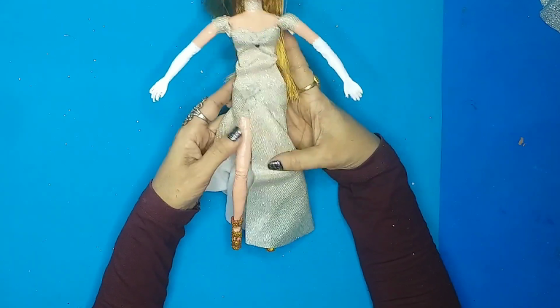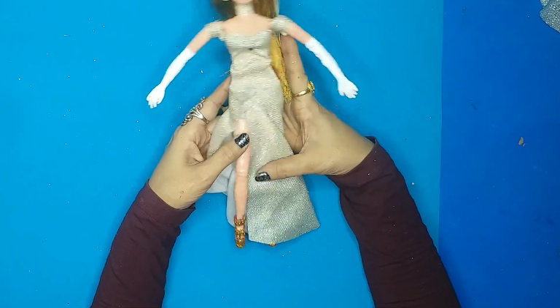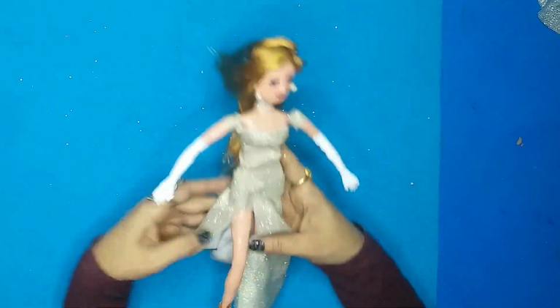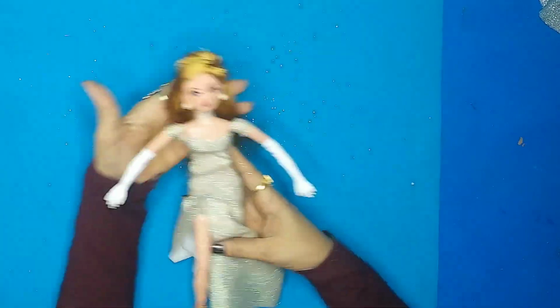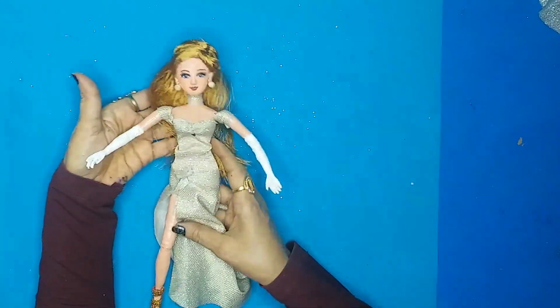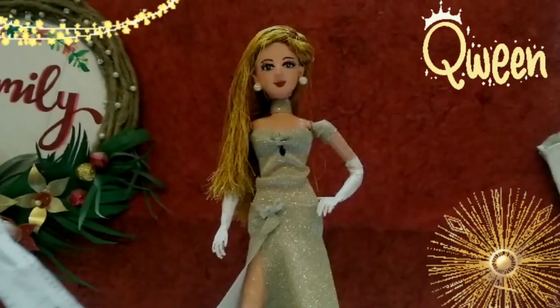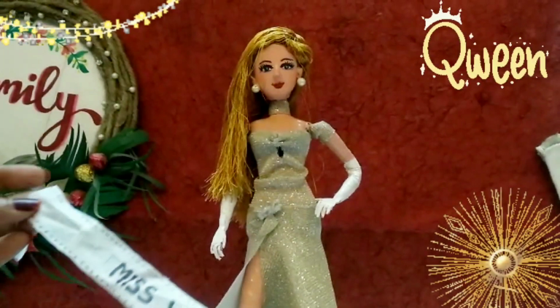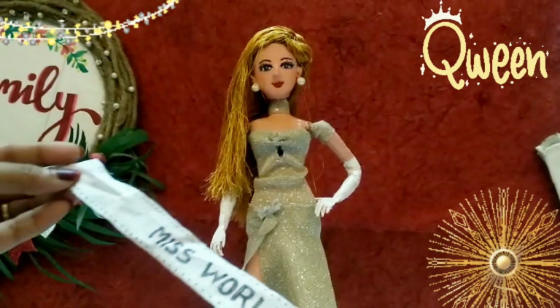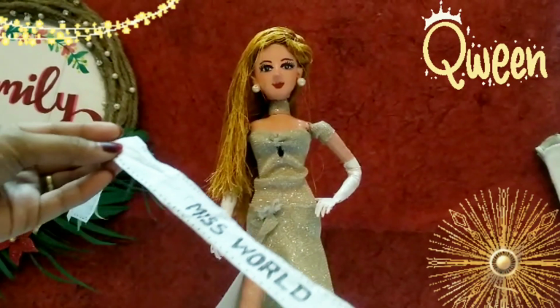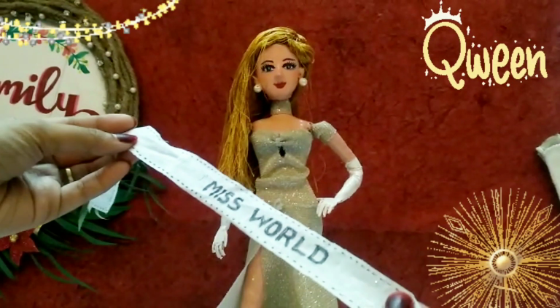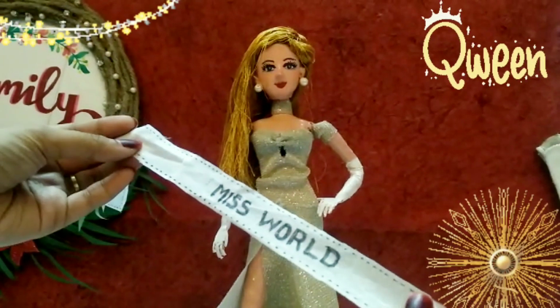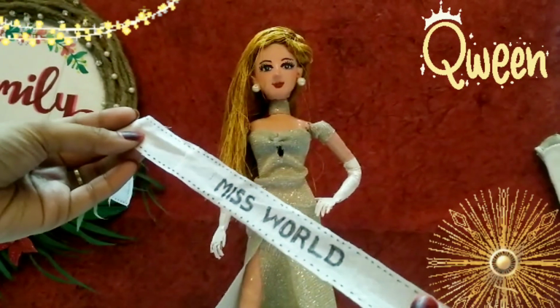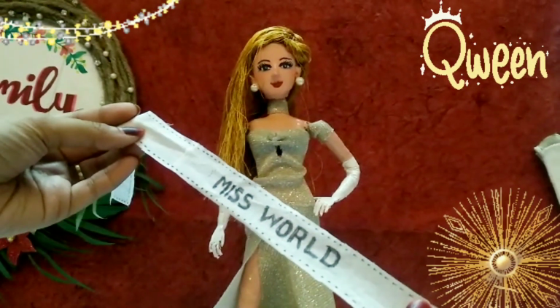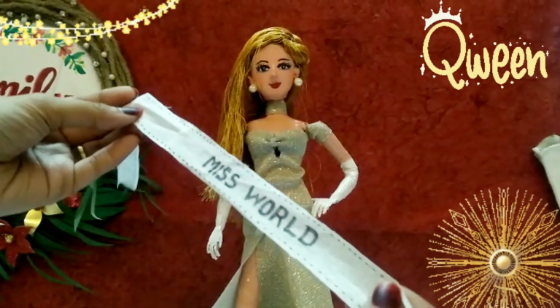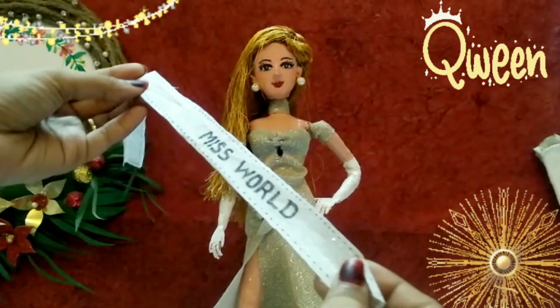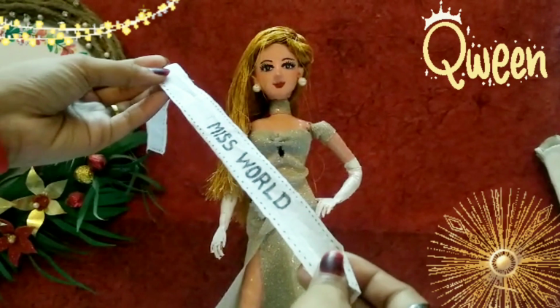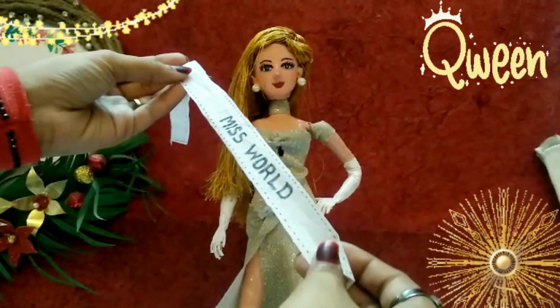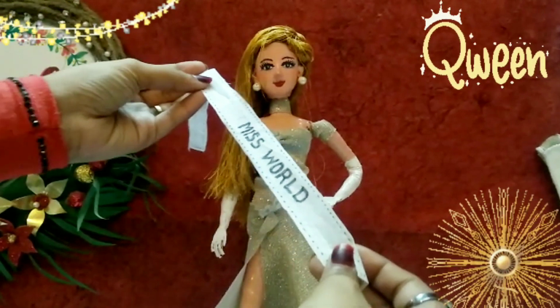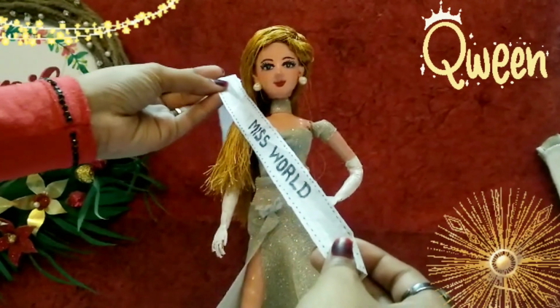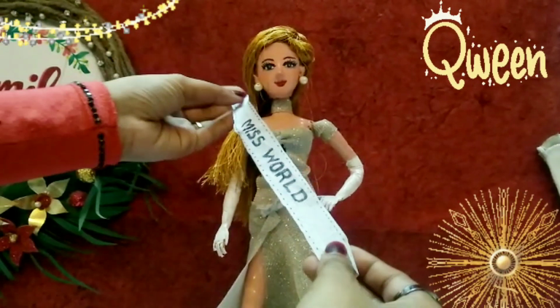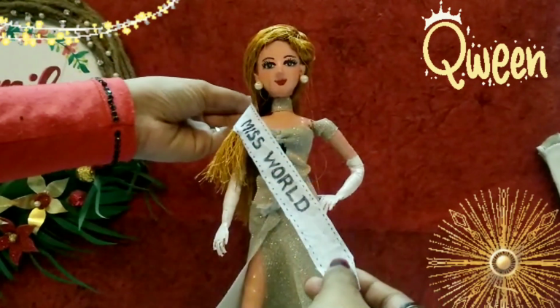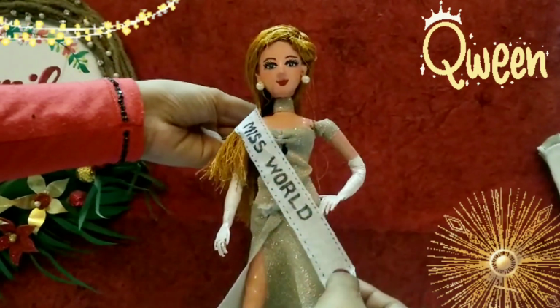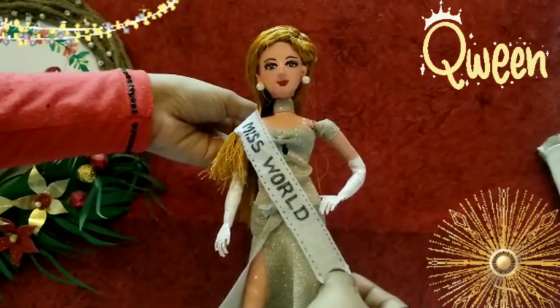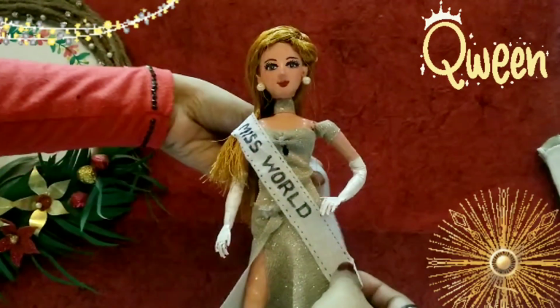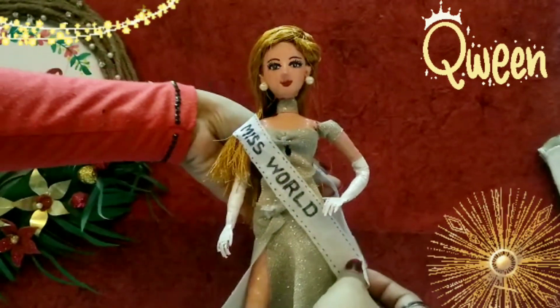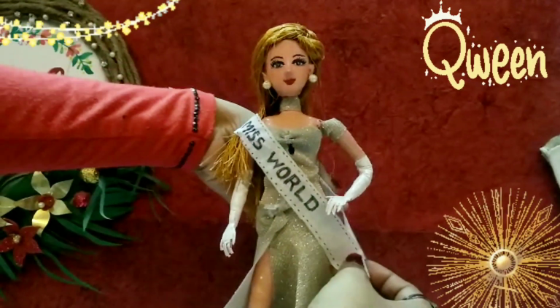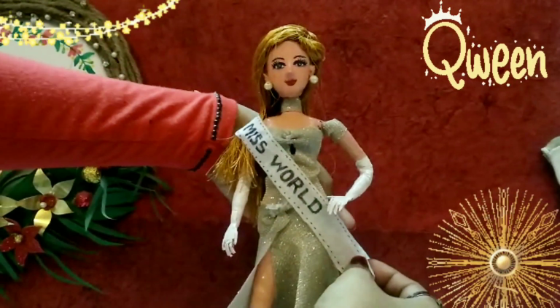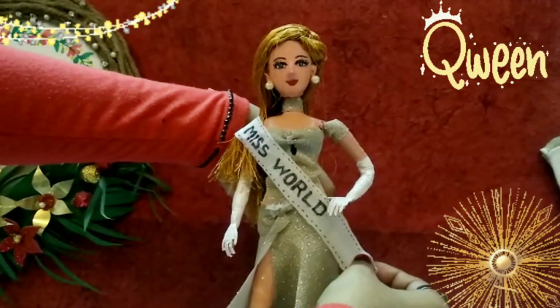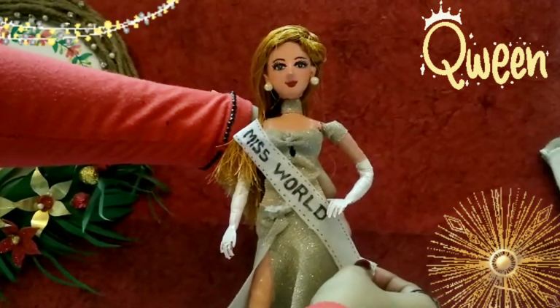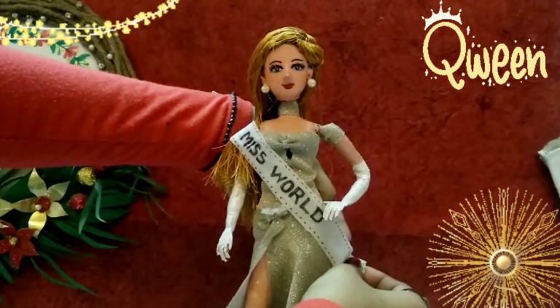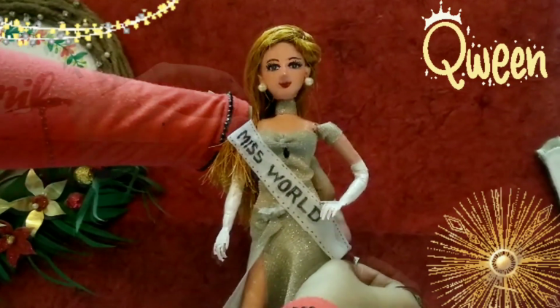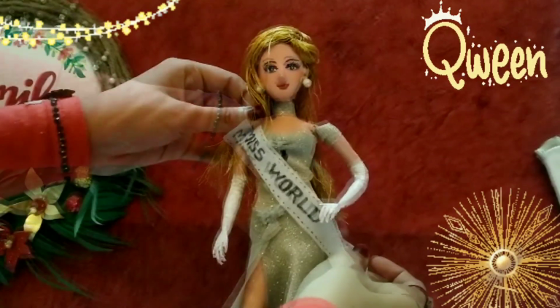My Miss World doll is beautiful and completed! Now let's honor this beauty with the beautiful Miss World sash and of course the royal crown.